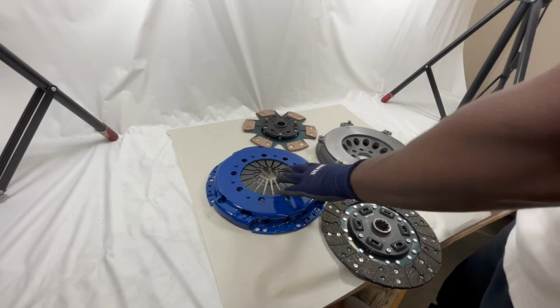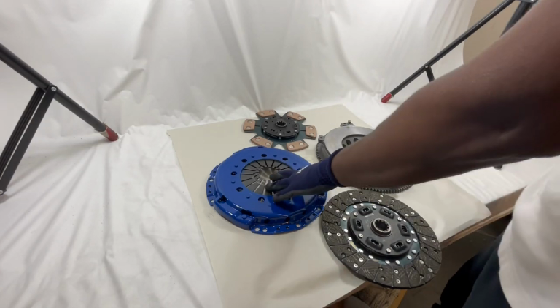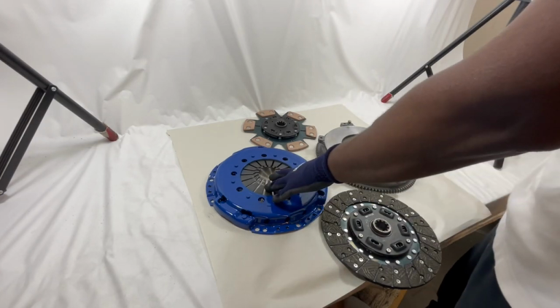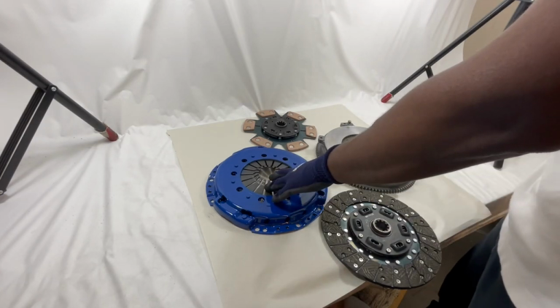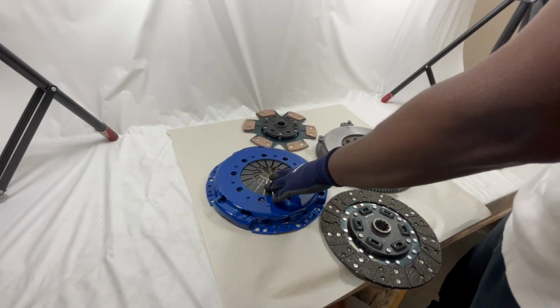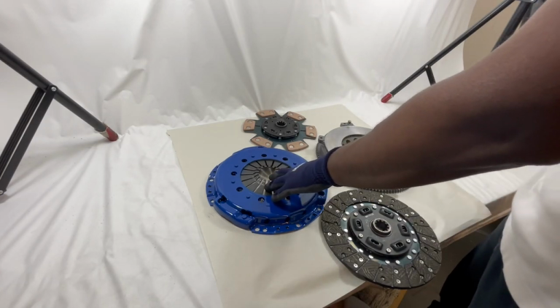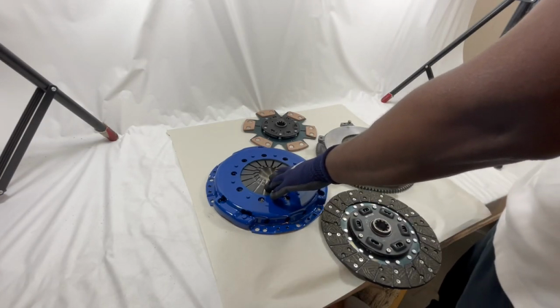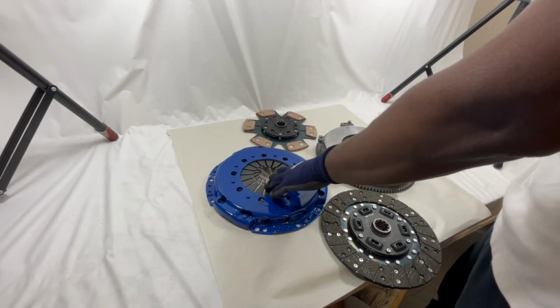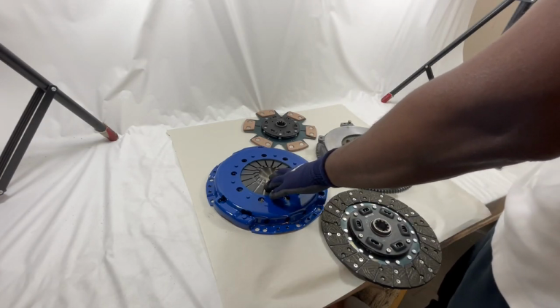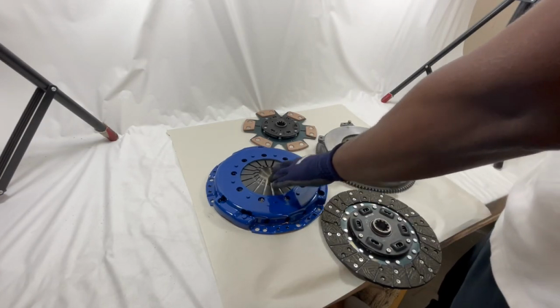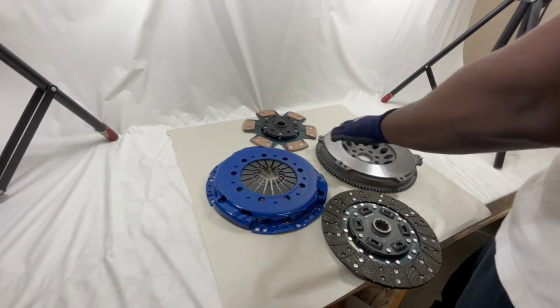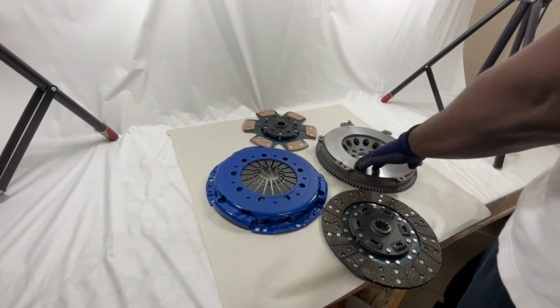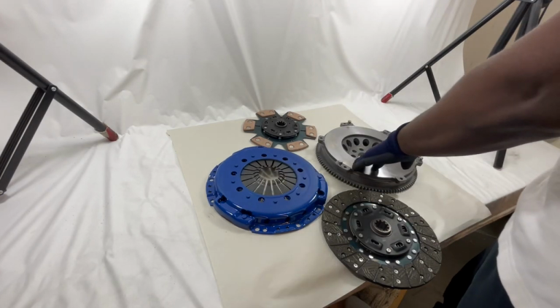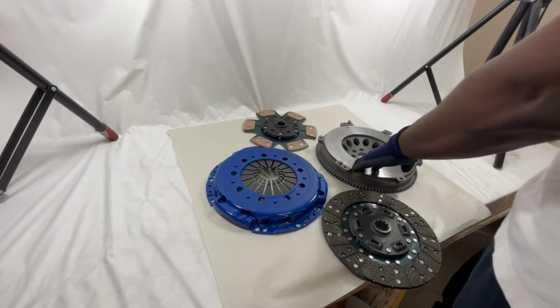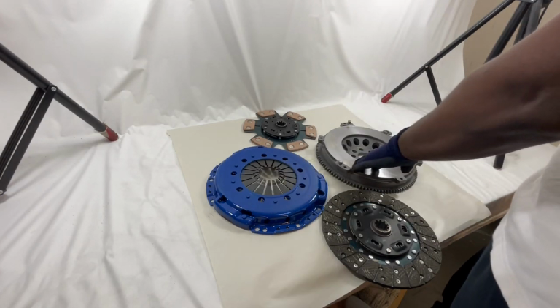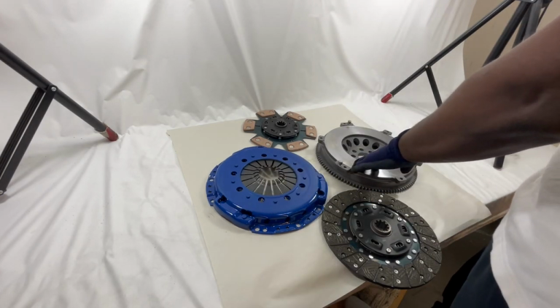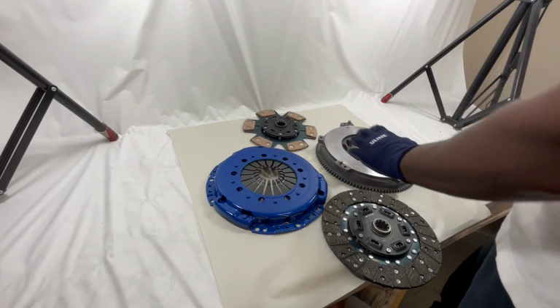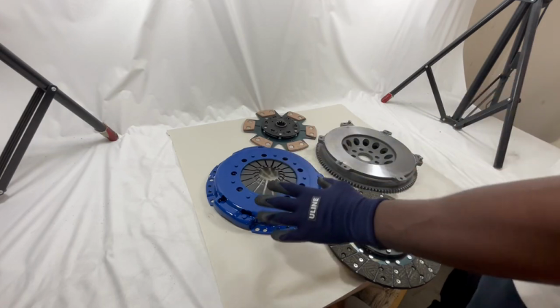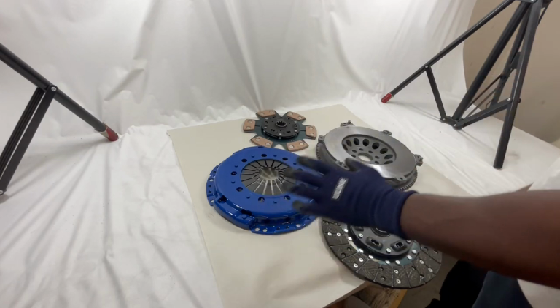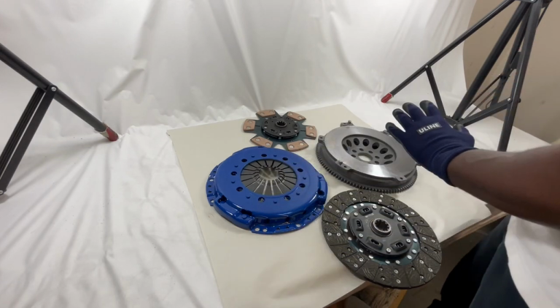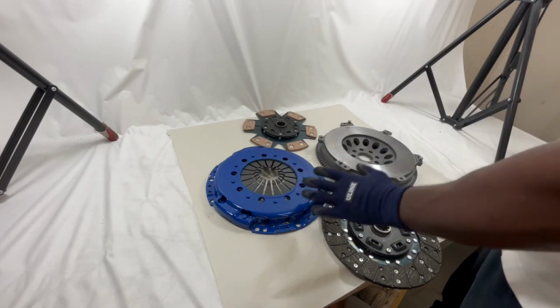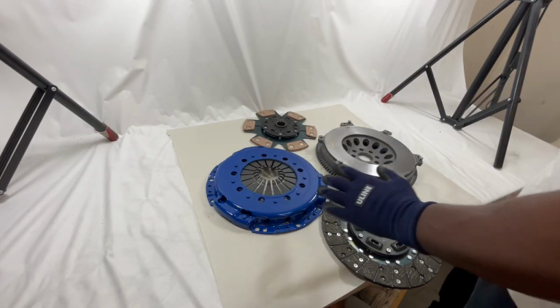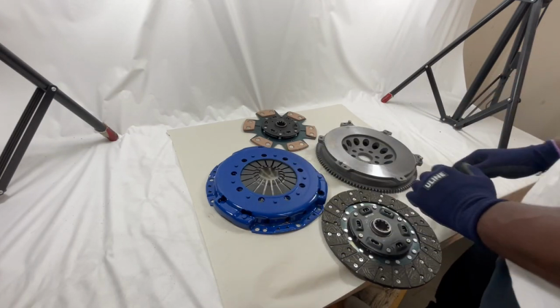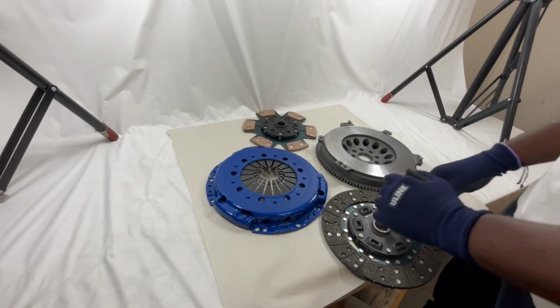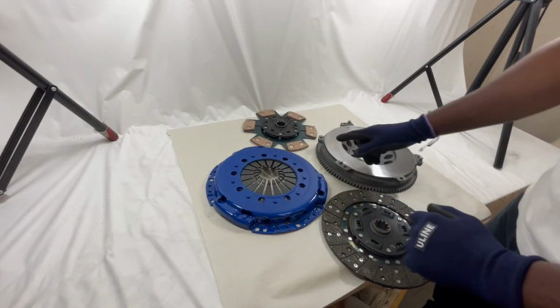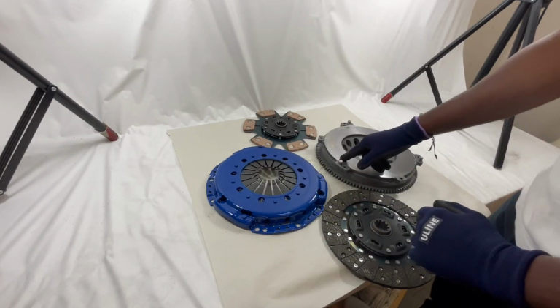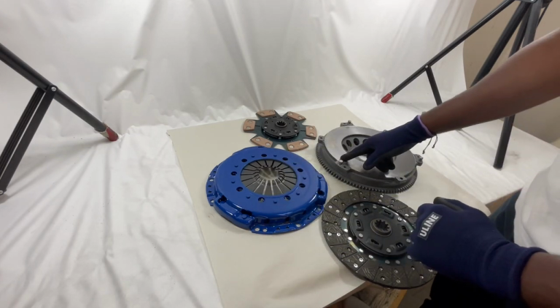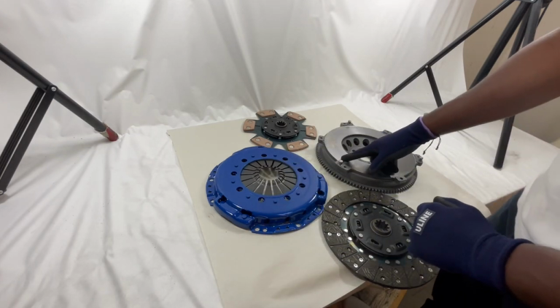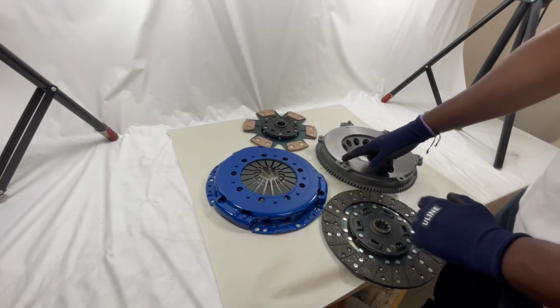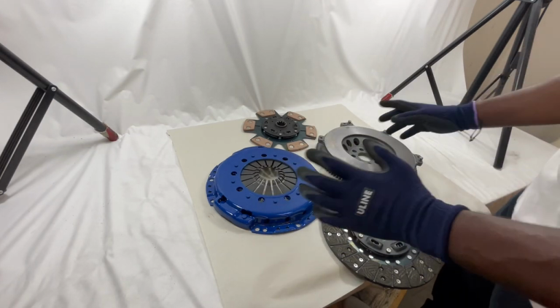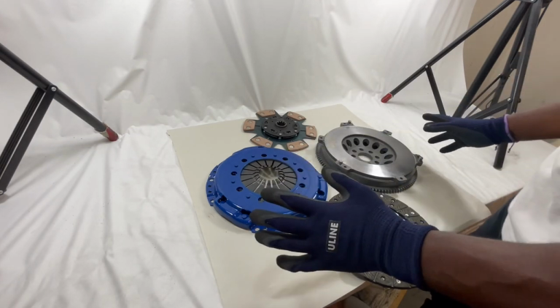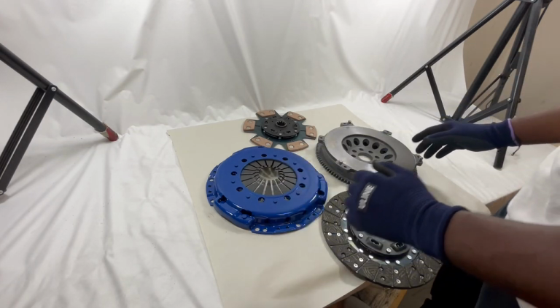This right here is going to be the HD pressure plate. This here is going to be the chromoly flywheel. If you're a BMW owner, you're probably saying 'that's not a dual mass flywheel' — and it's not.